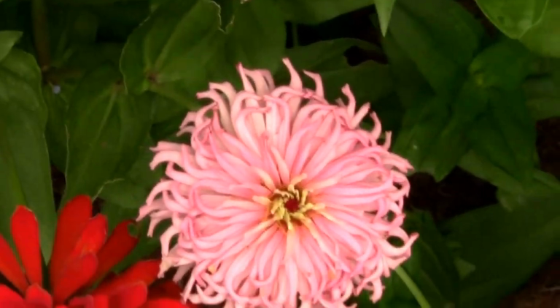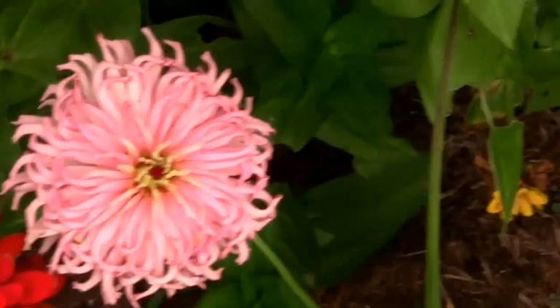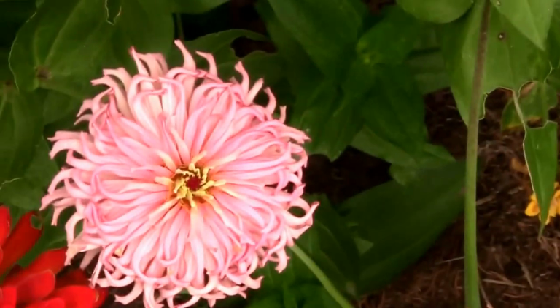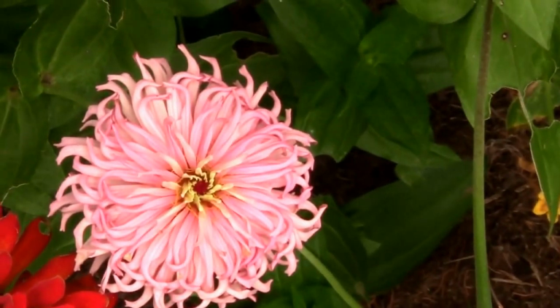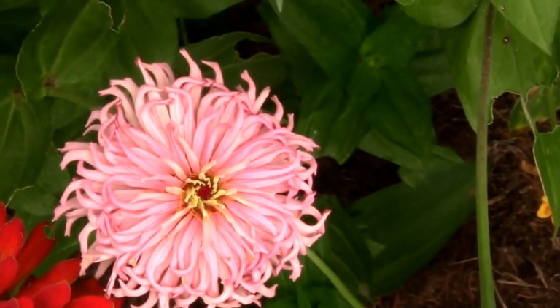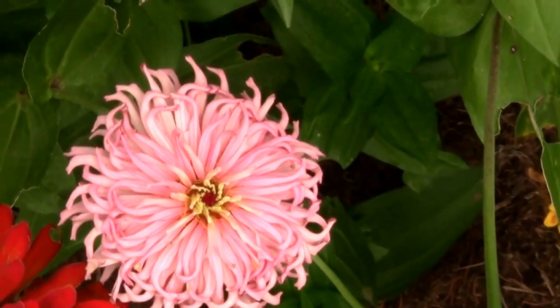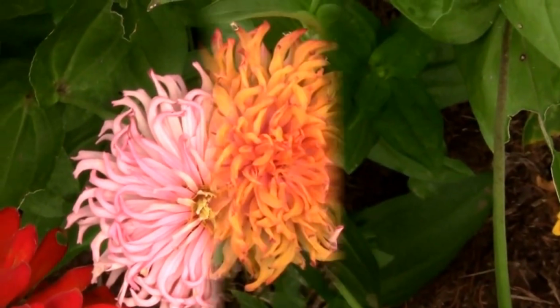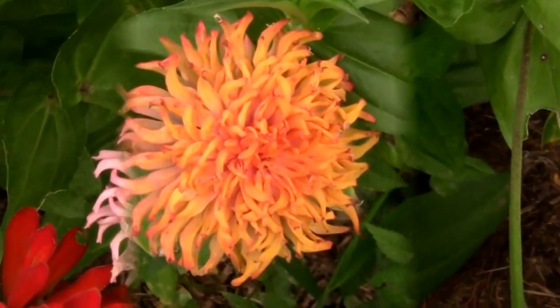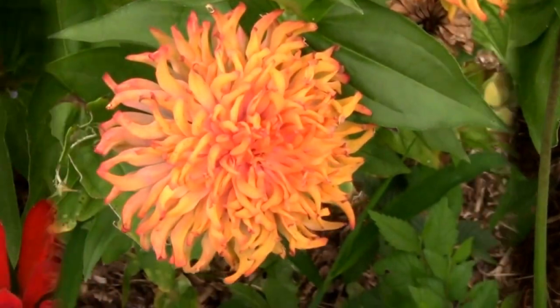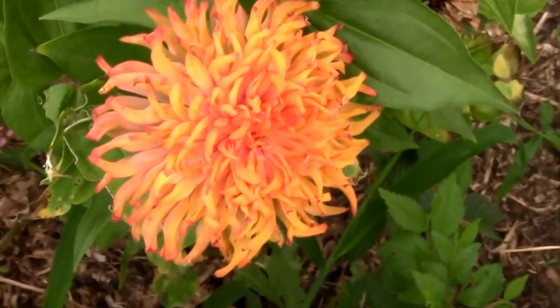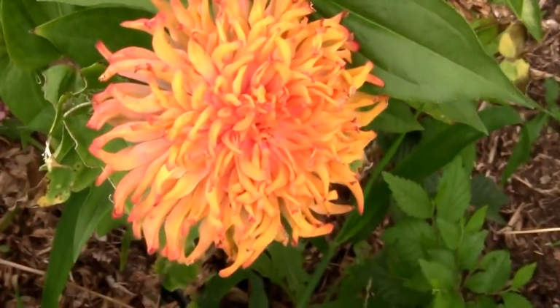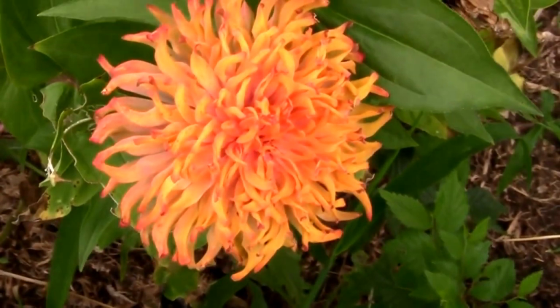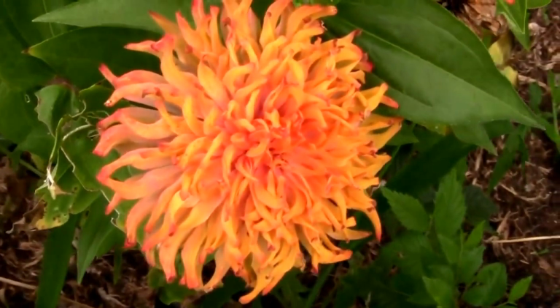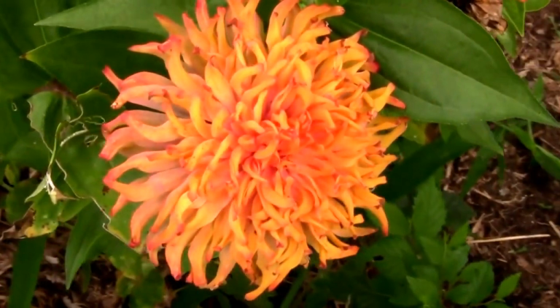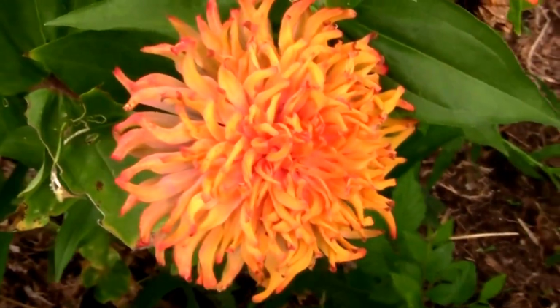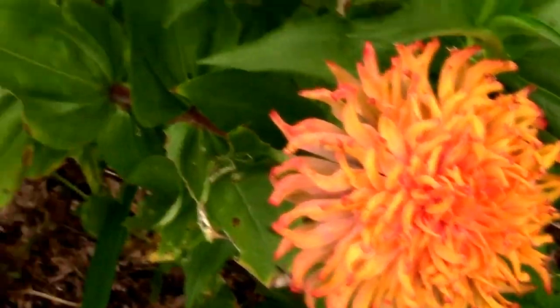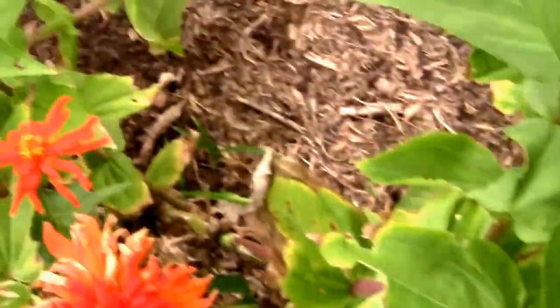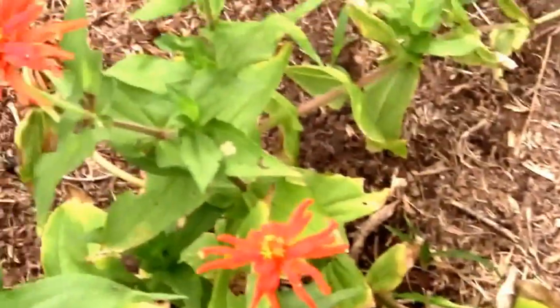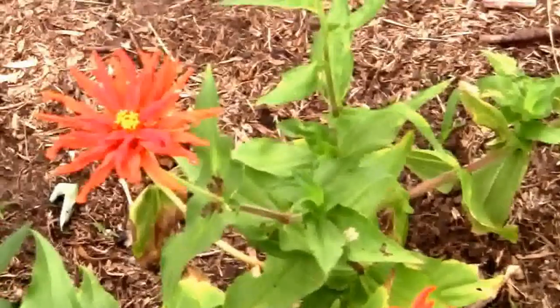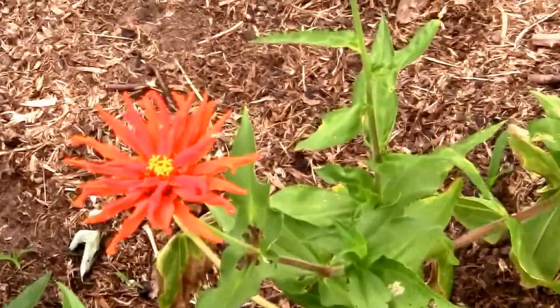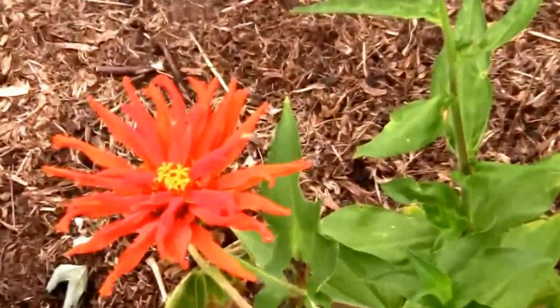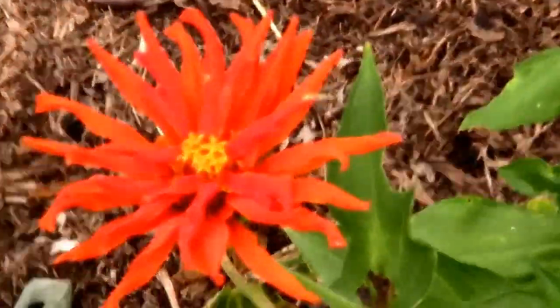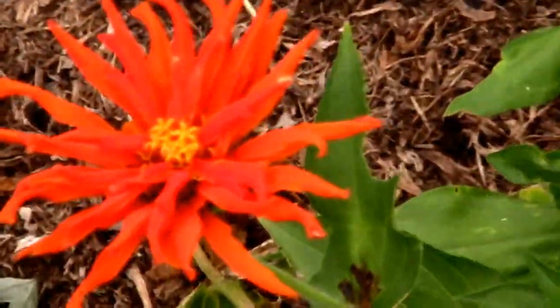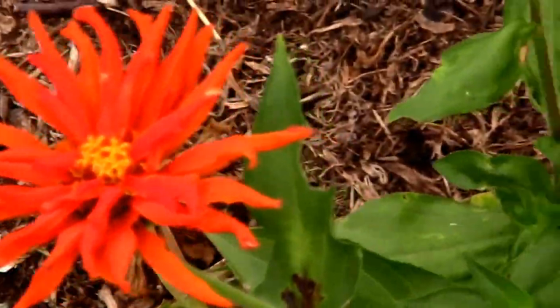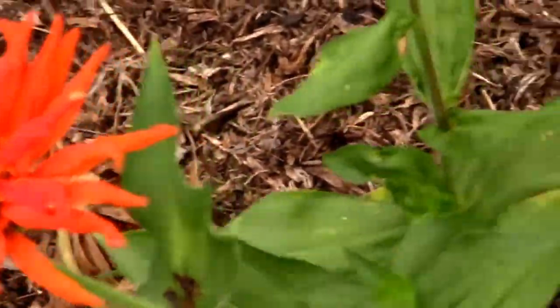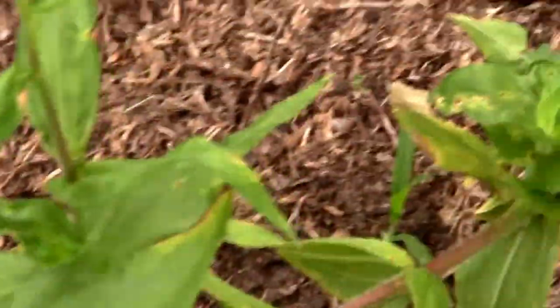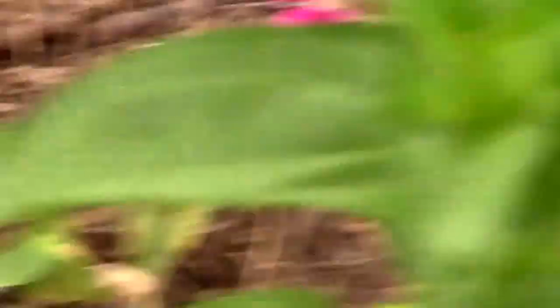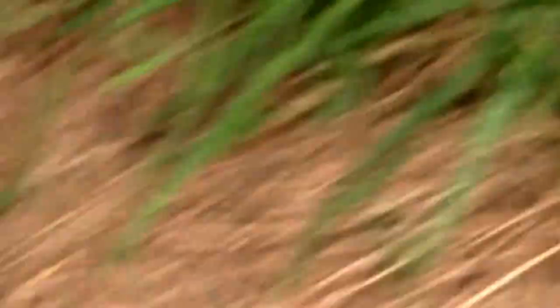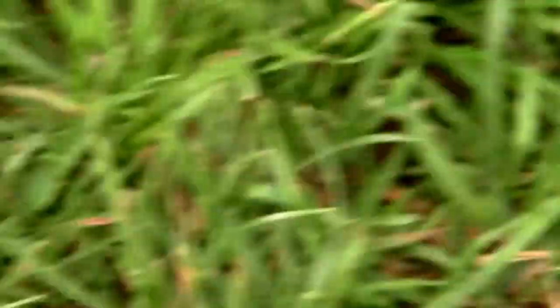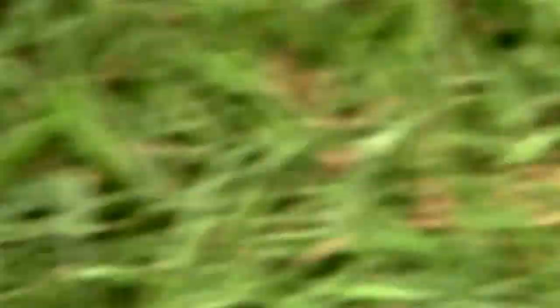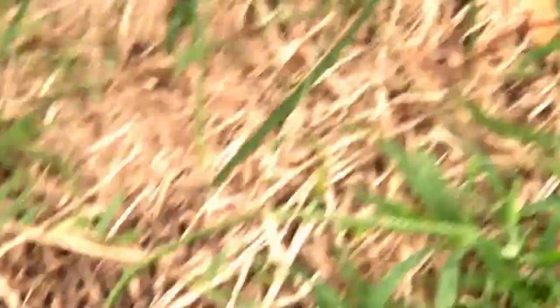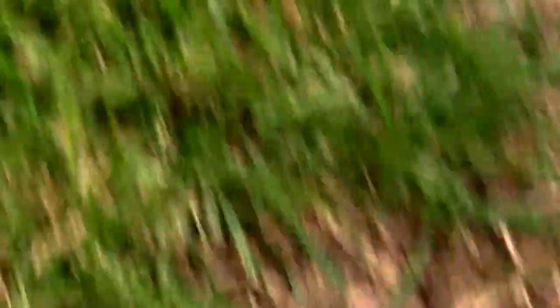I'll go over to another corner of the yard where we've got a couple of orange ones — we'll take a look at those. There's another orange one, and we've got a little bit more yellowish orange over here.